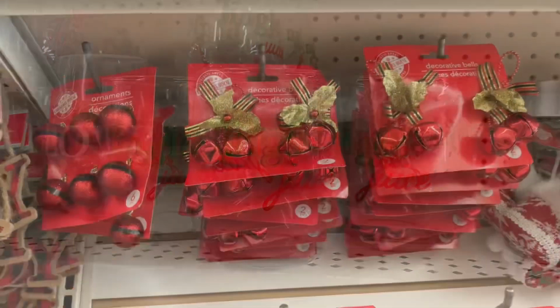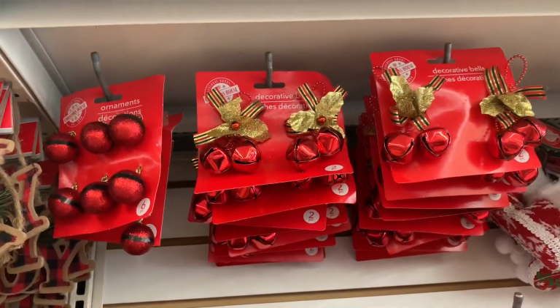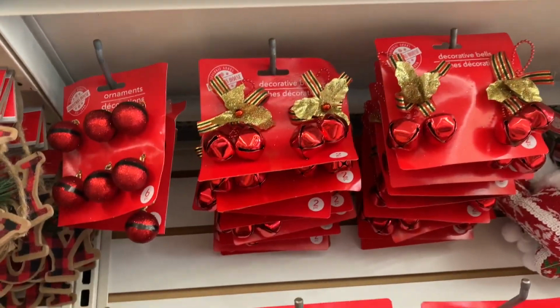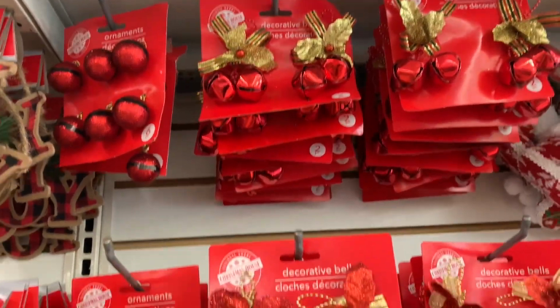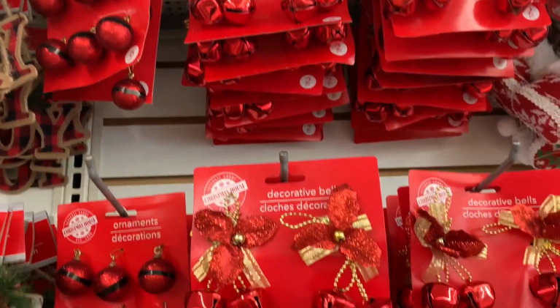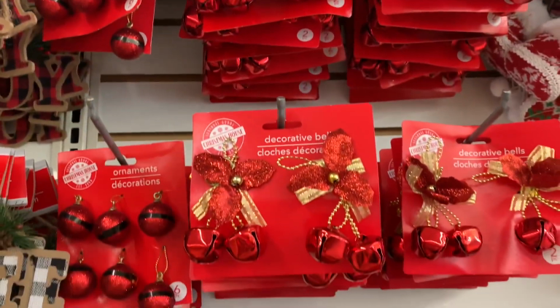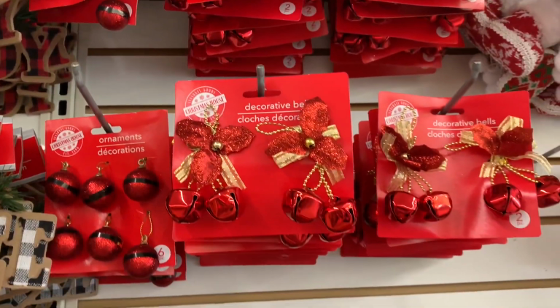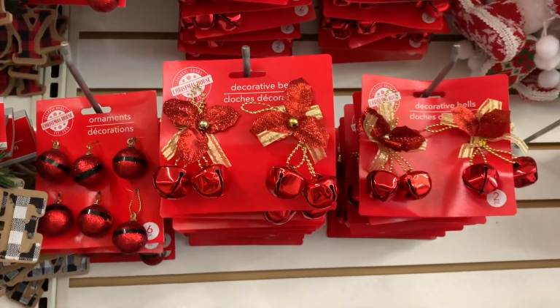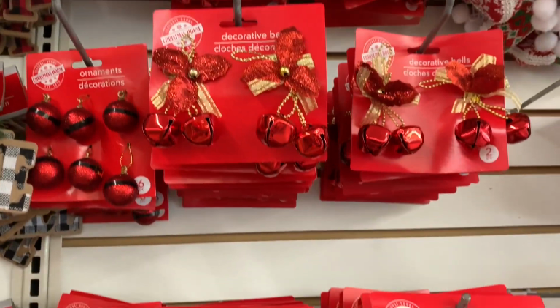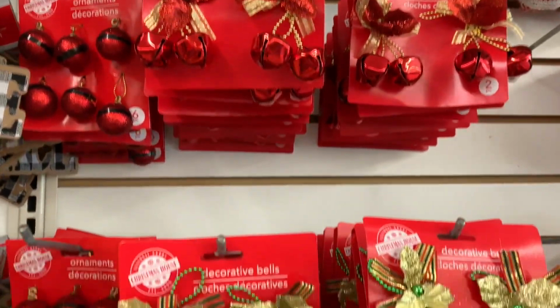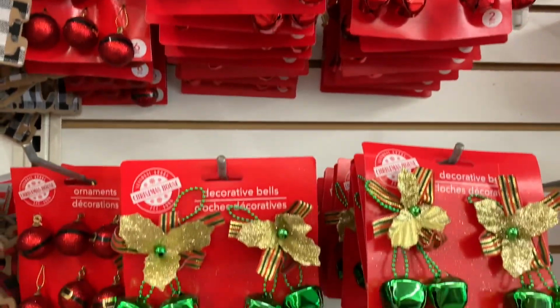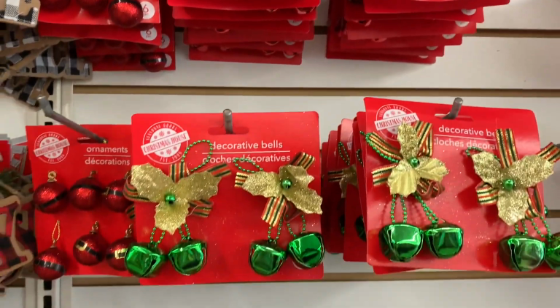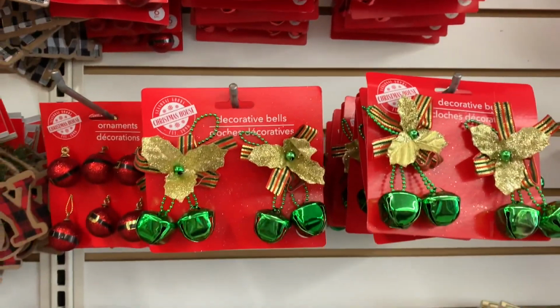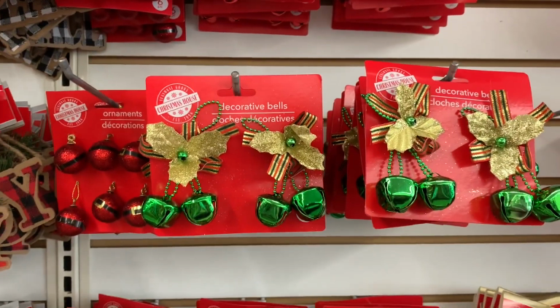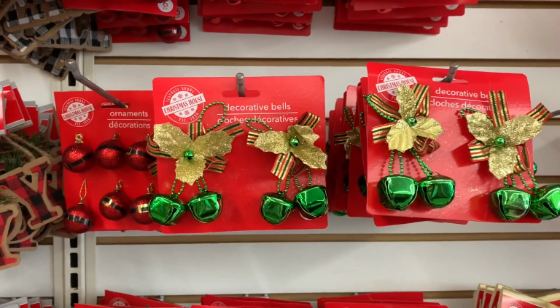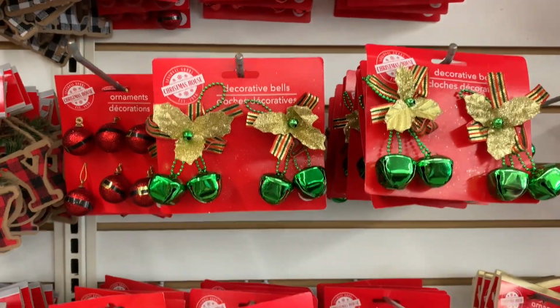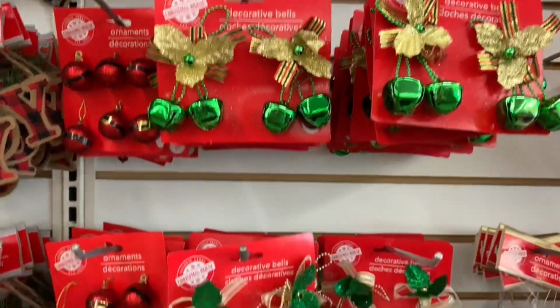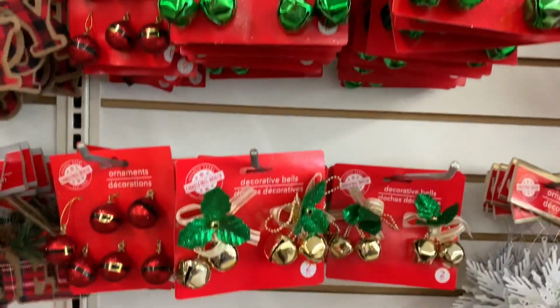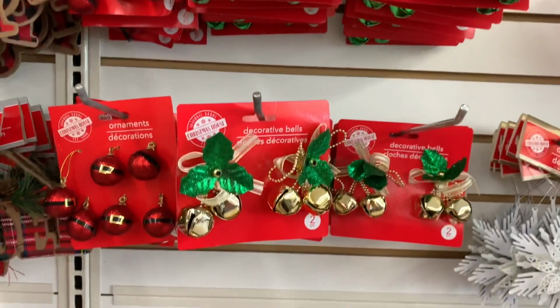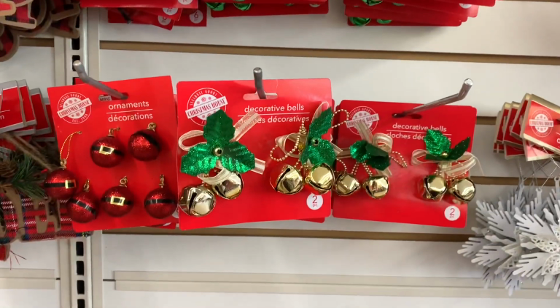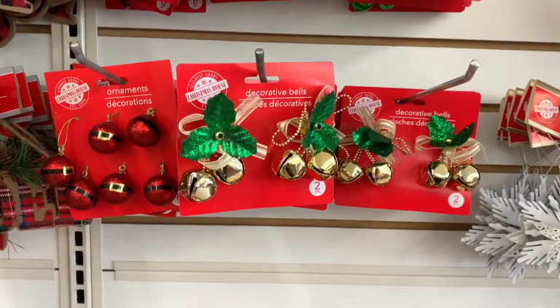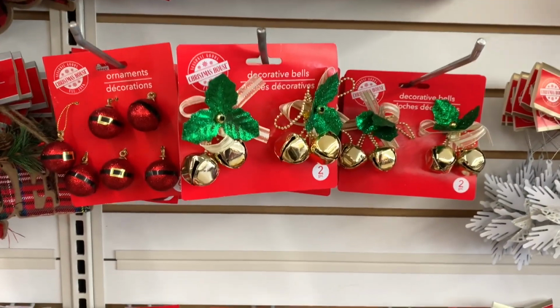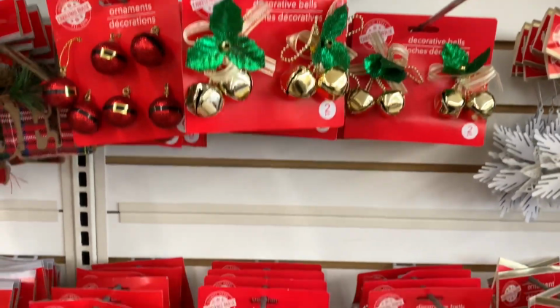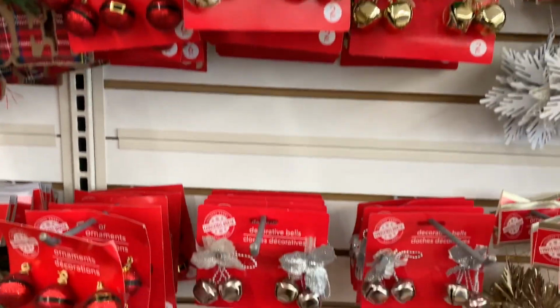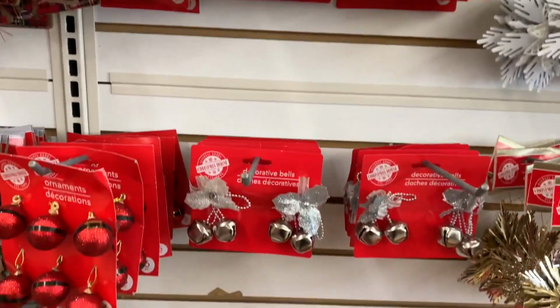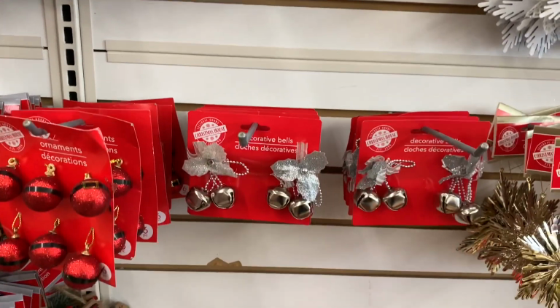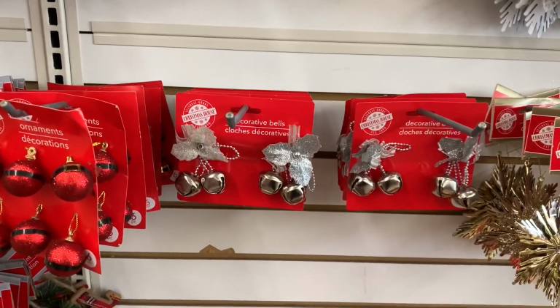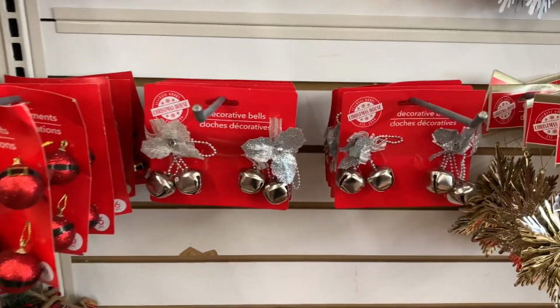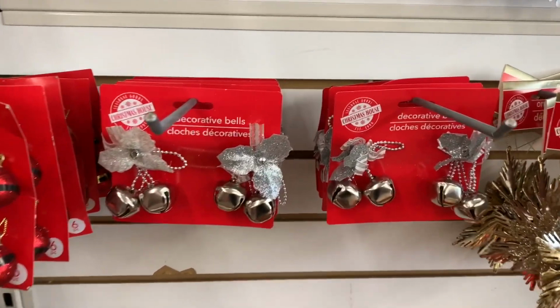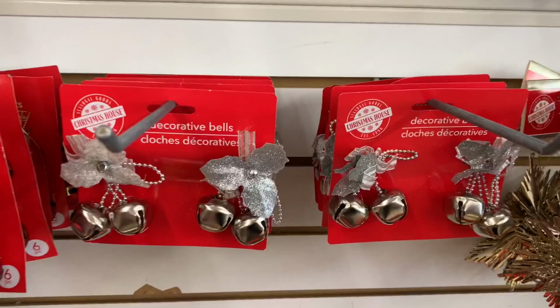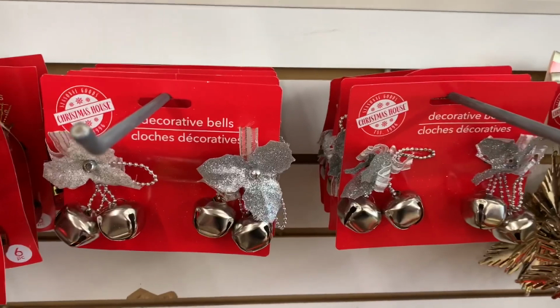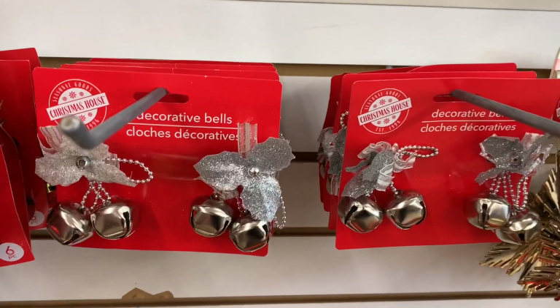I came across these new bells and balls — they were so cute. The little ball was like a Santa suit. You can use these on your crafts, mini trees, wreaths, or when you're wrapping presents.